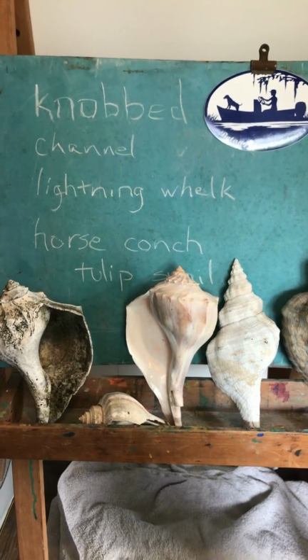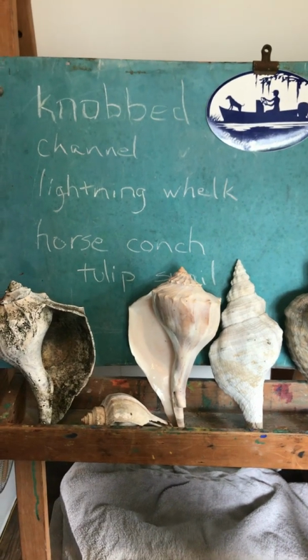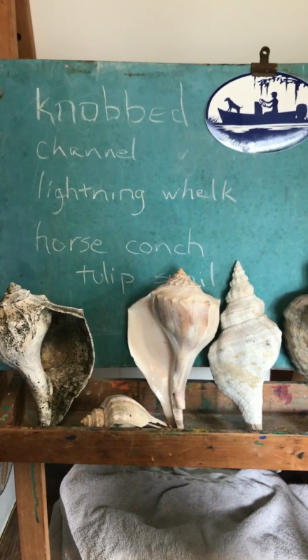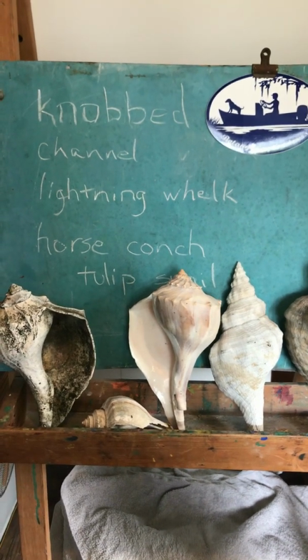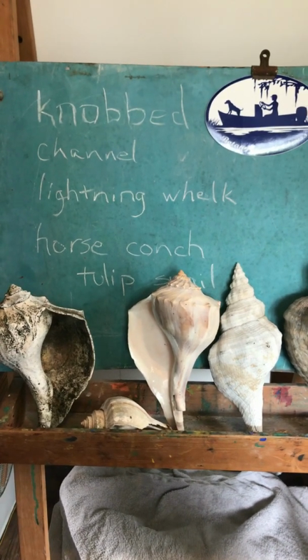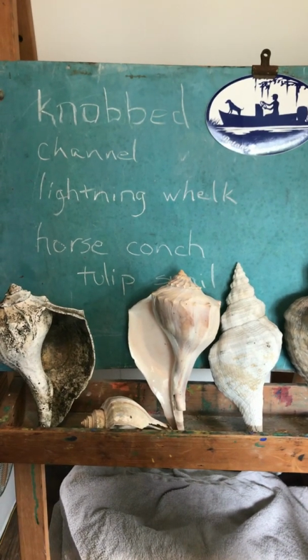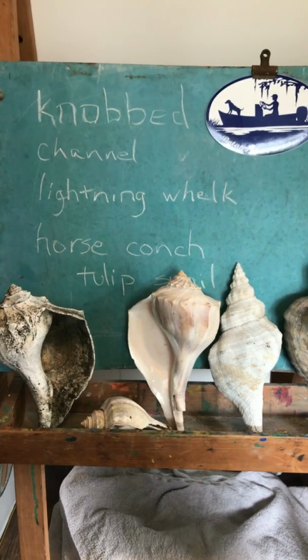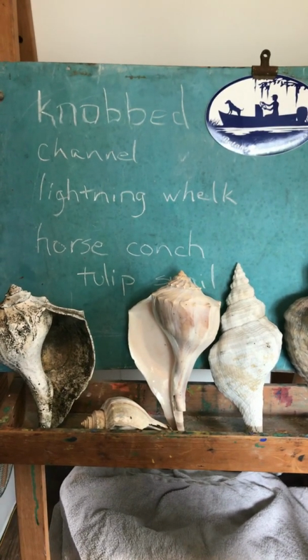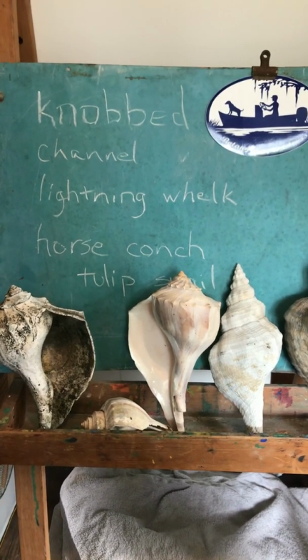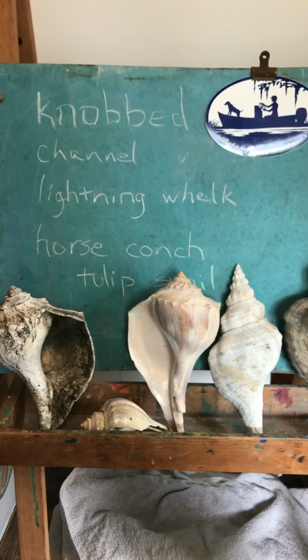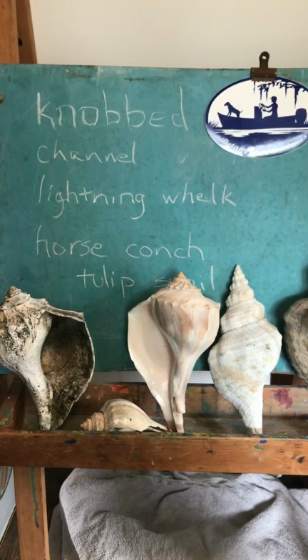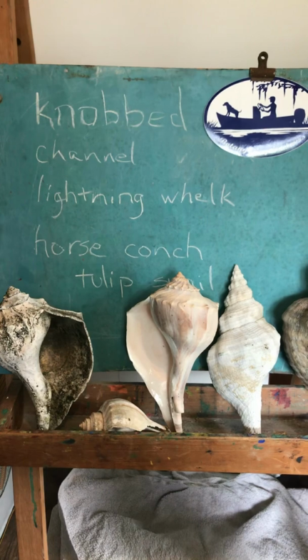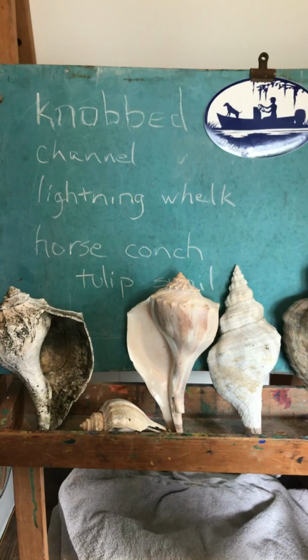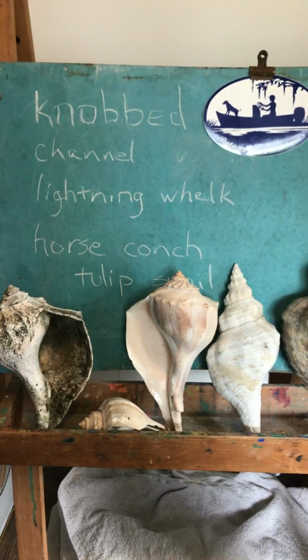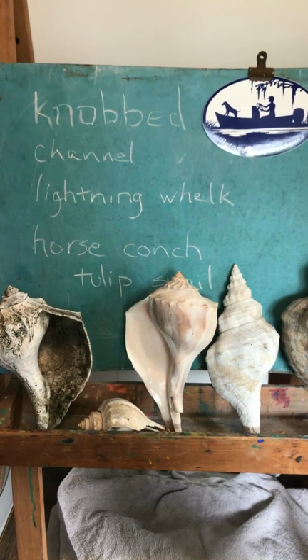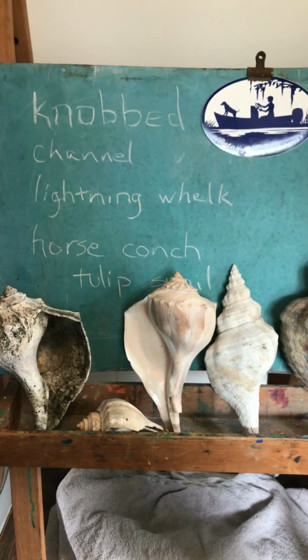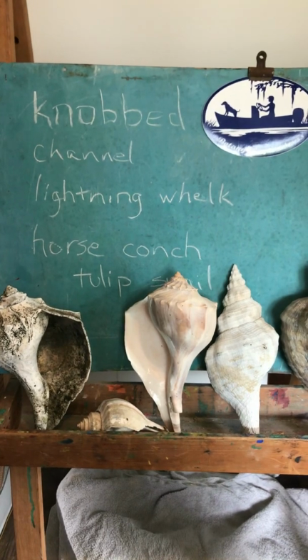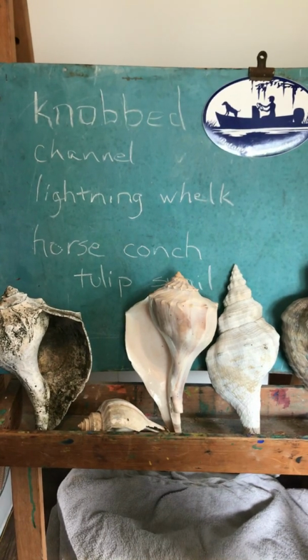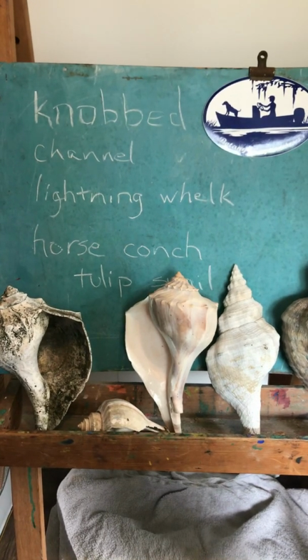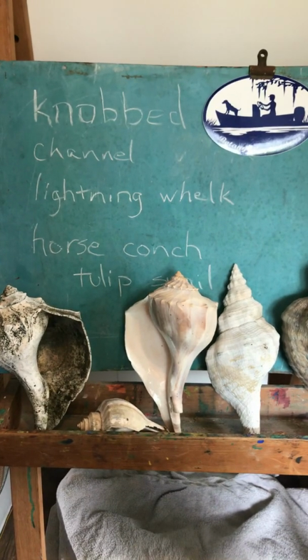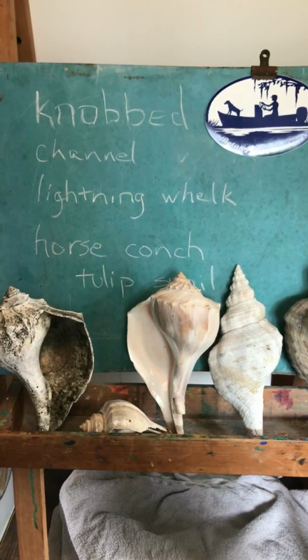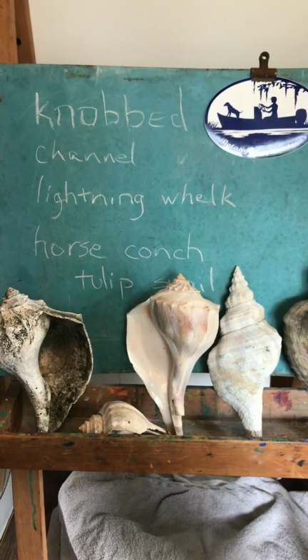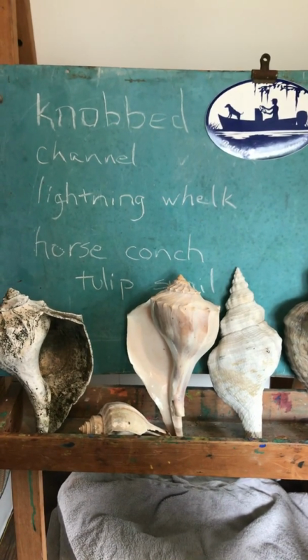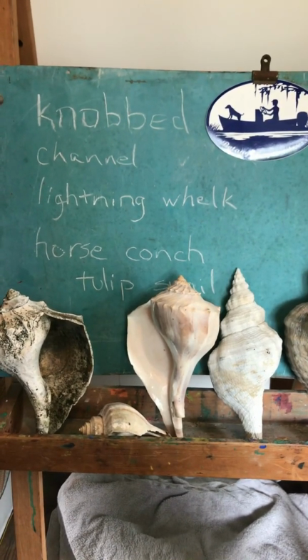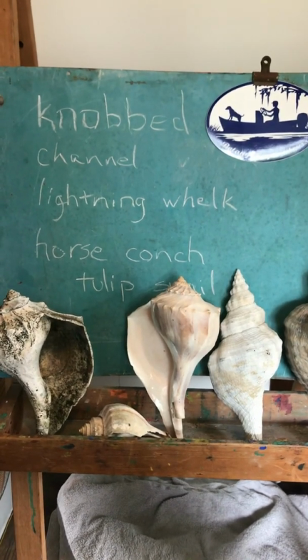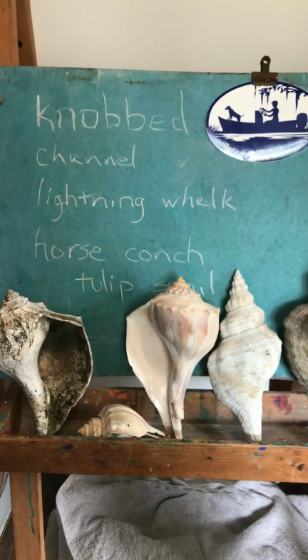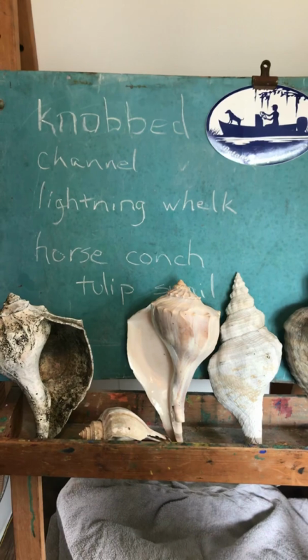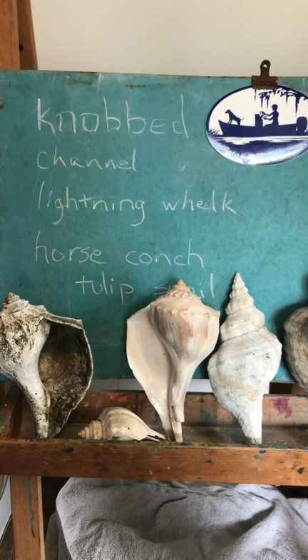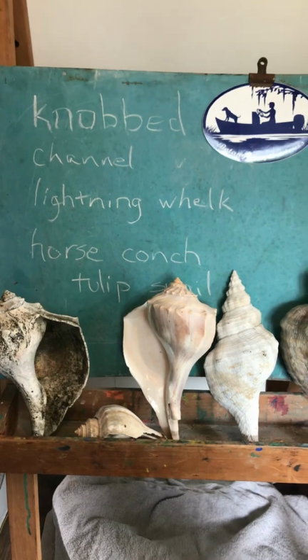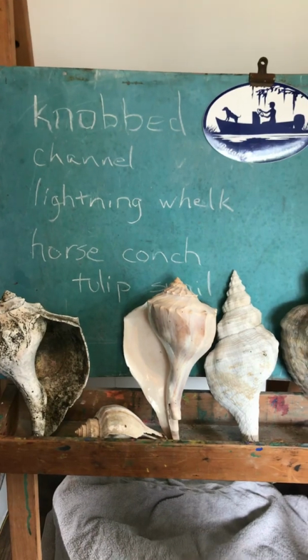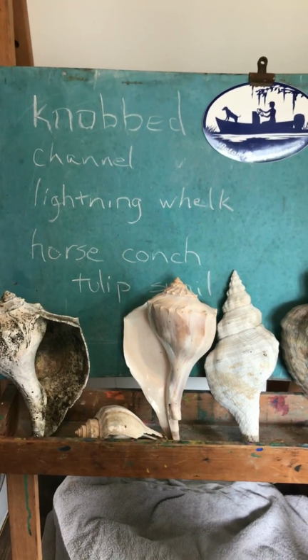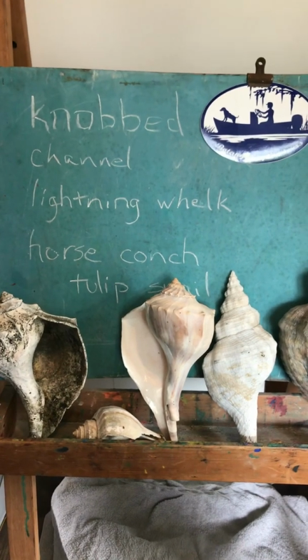Hello there! It's a little breezy outside so we've moved to the indoor classroom to talk about whelks — the whelks found here on Edisto and in South Carolina. These are some of them.